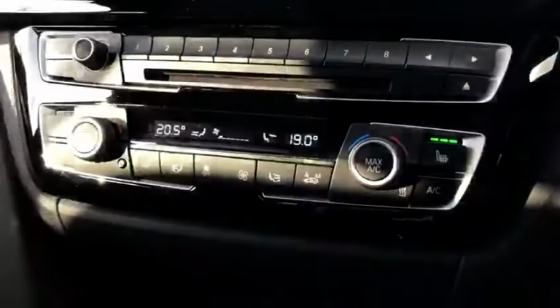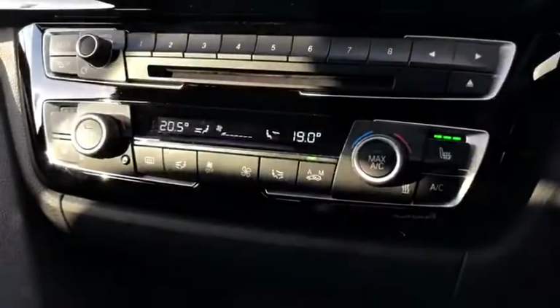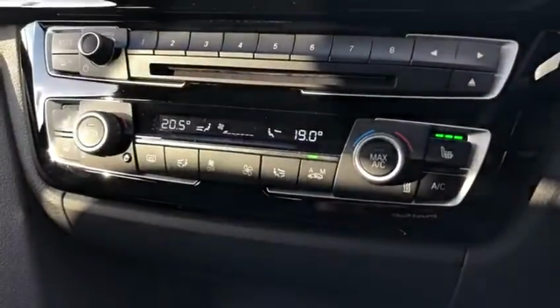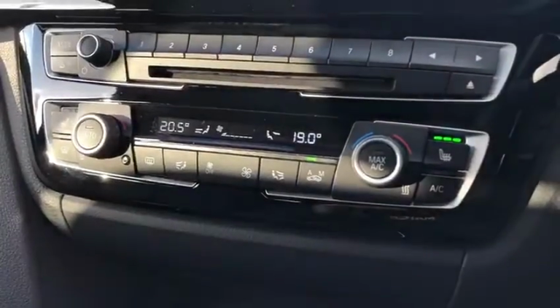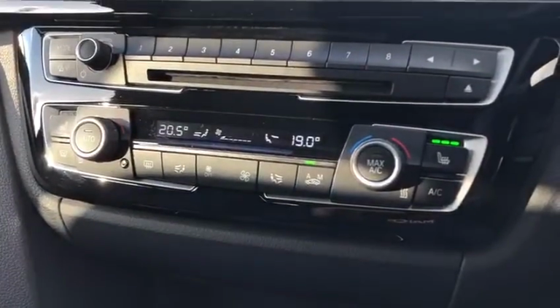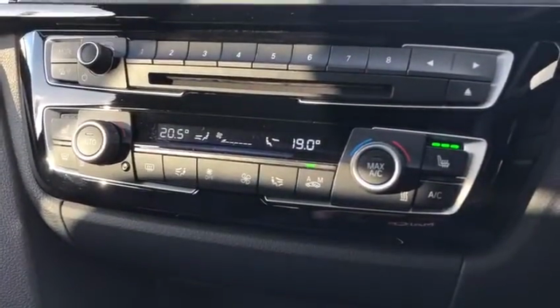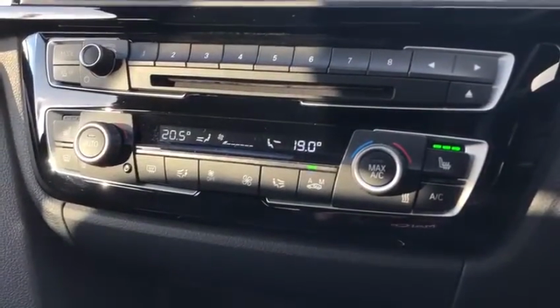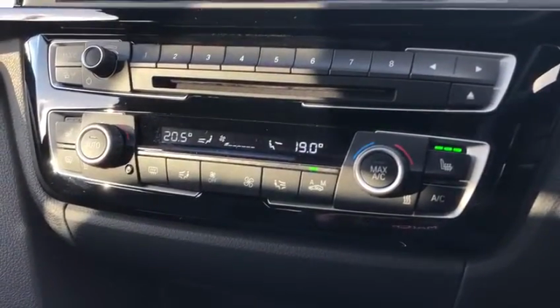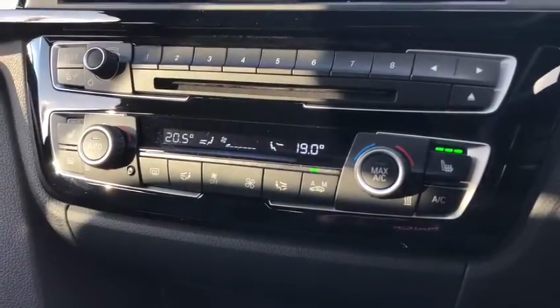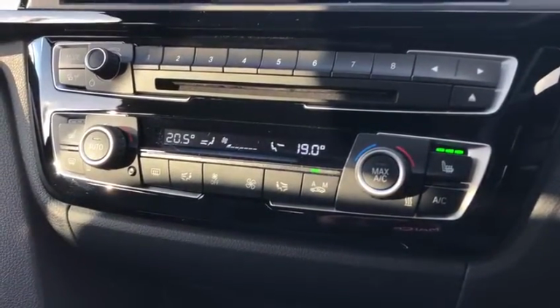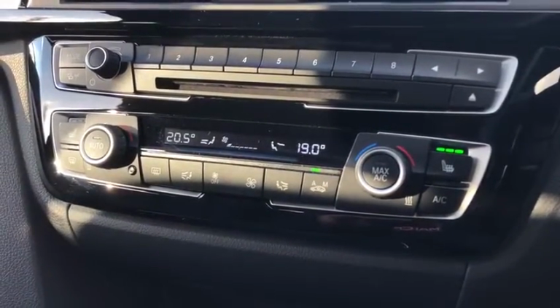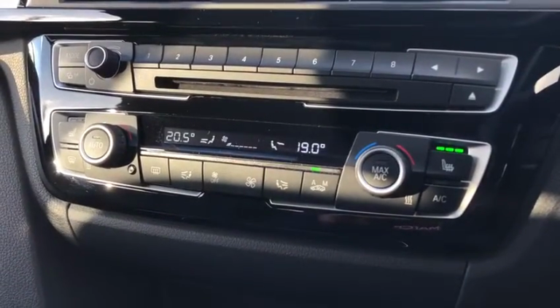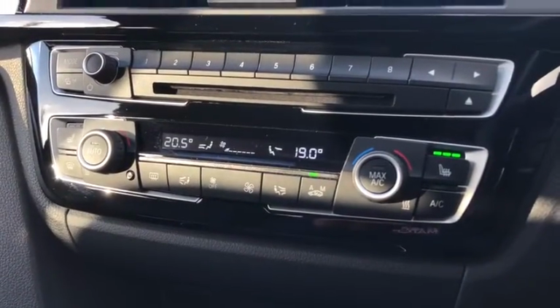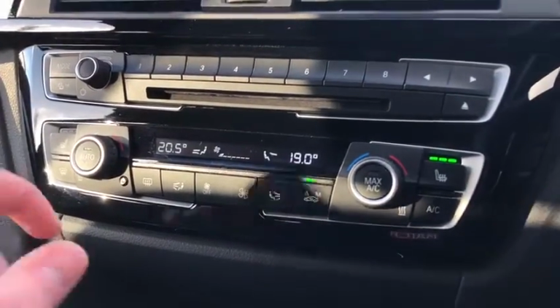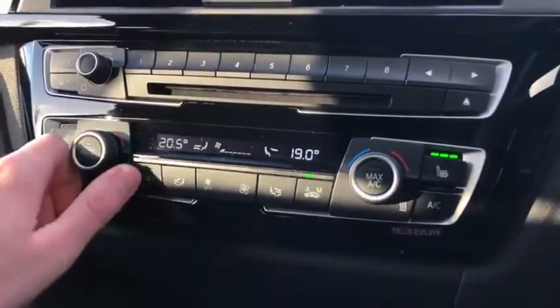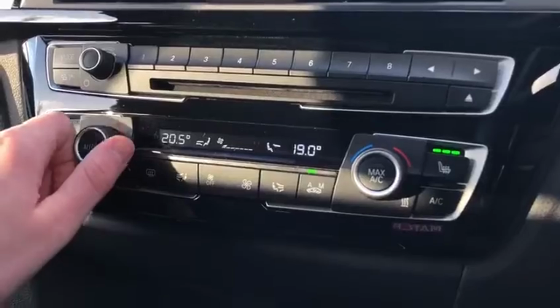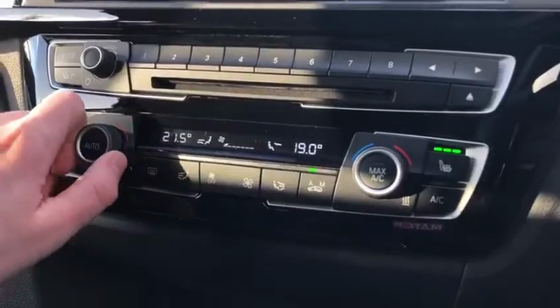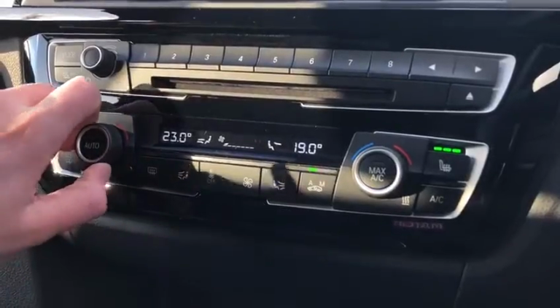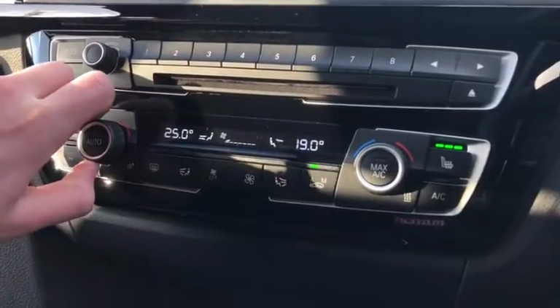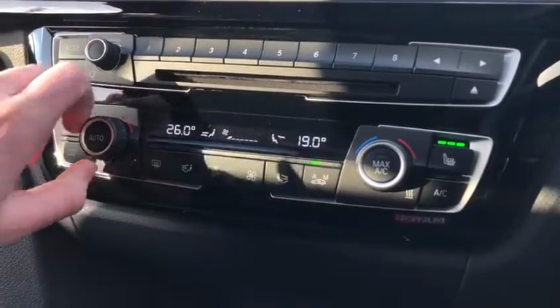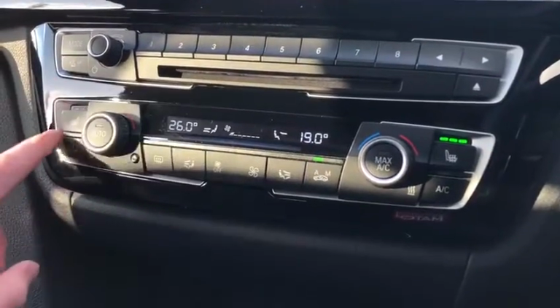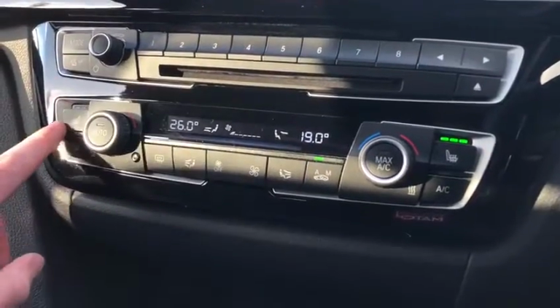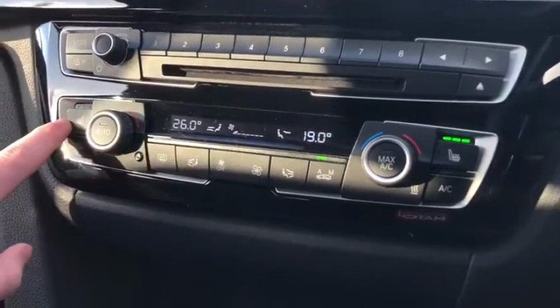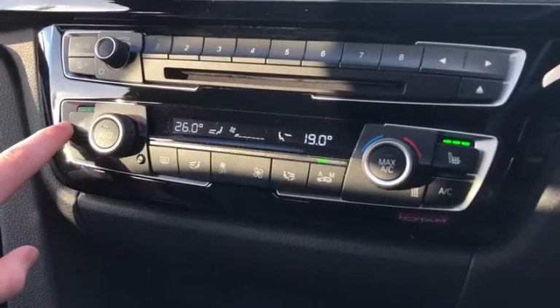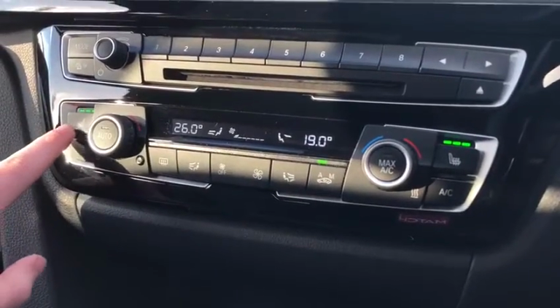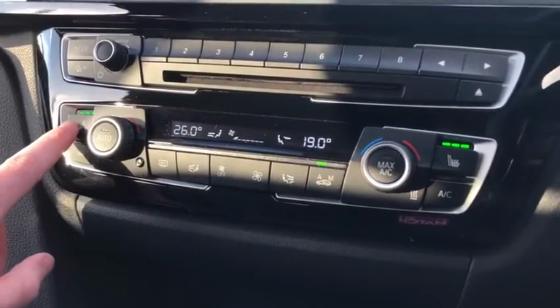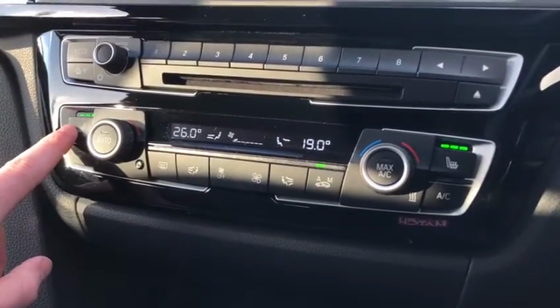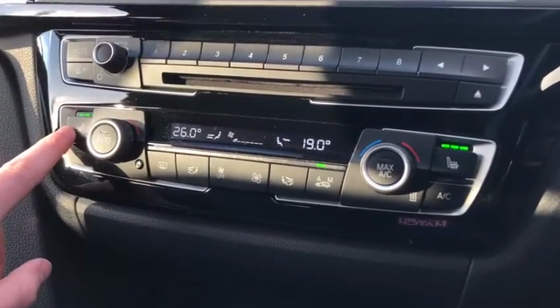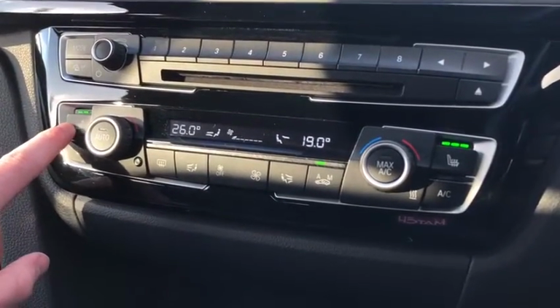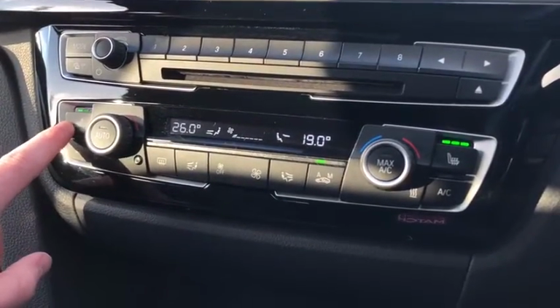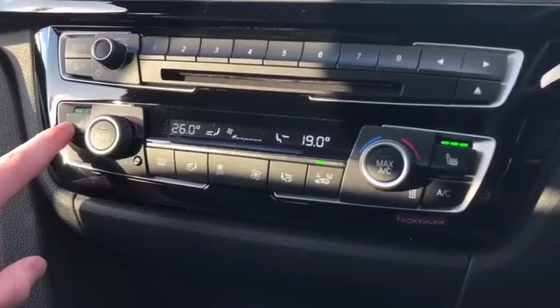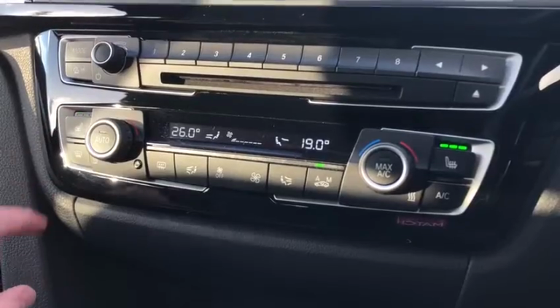Positioning down to the dual zone temperature controls — you can set the temperature for each side of the car so it can be different. Also got full heated seats in the front as well.